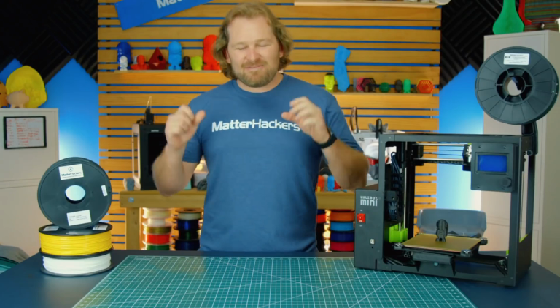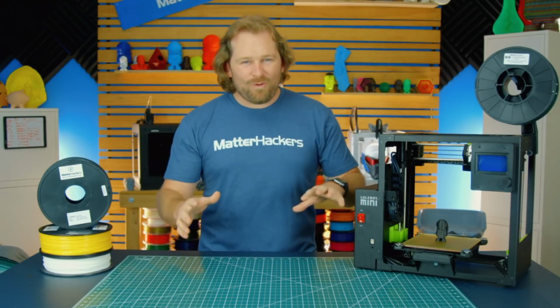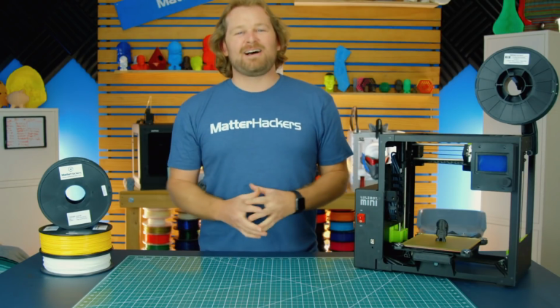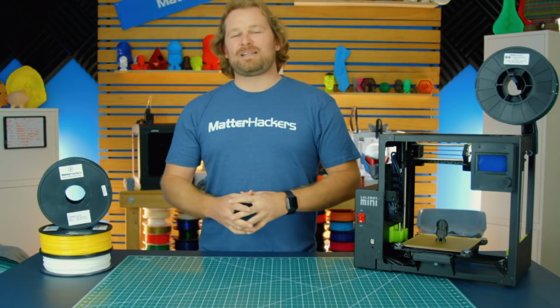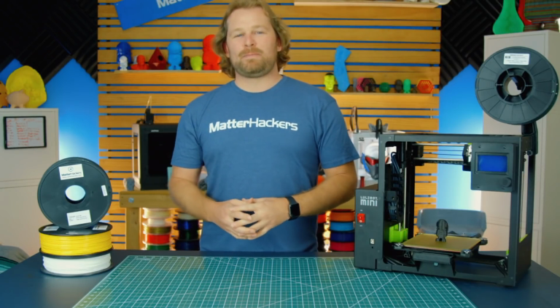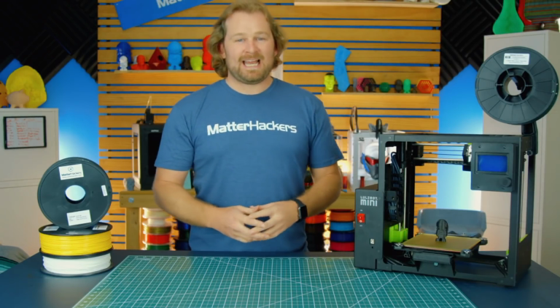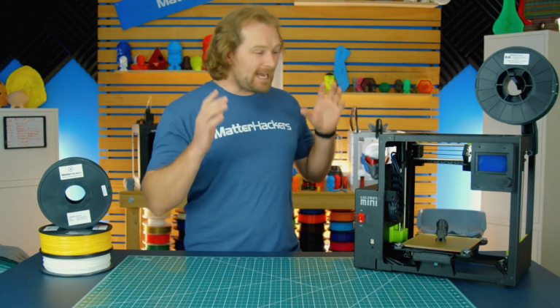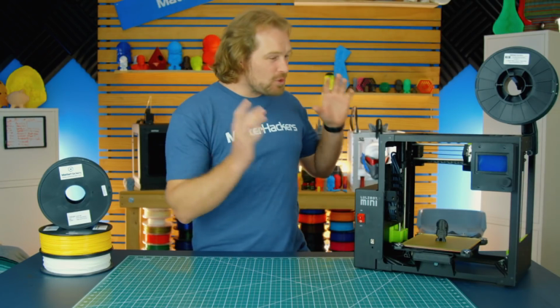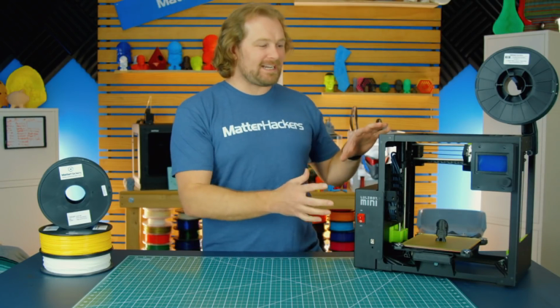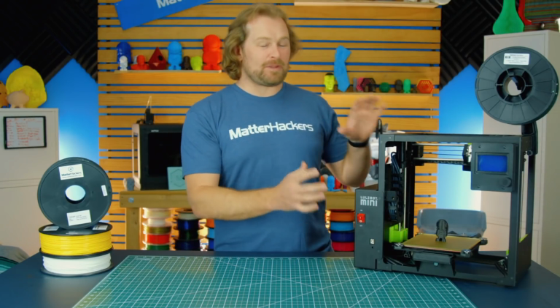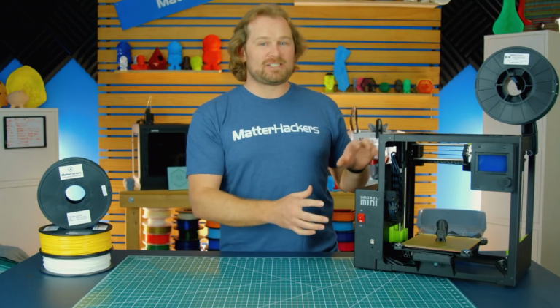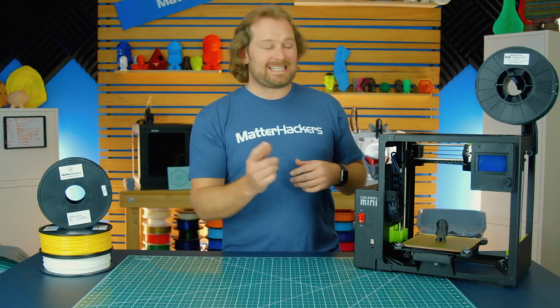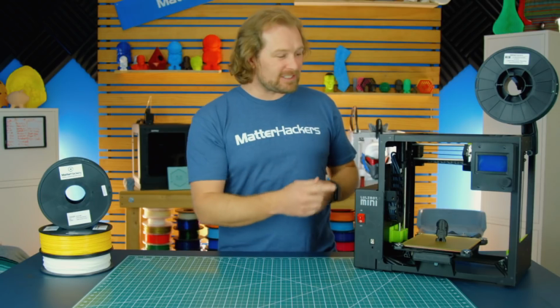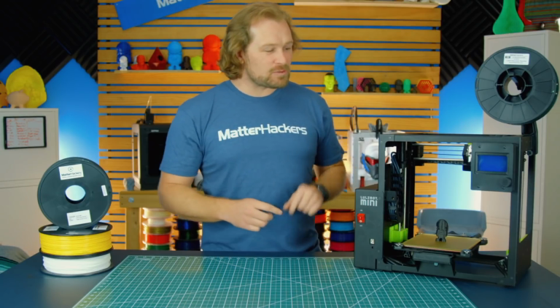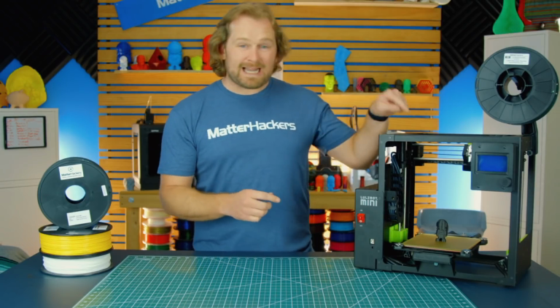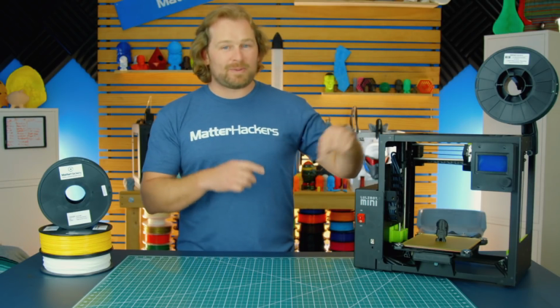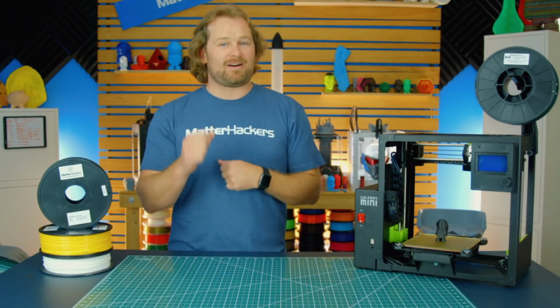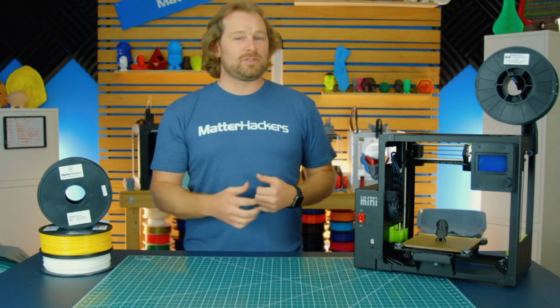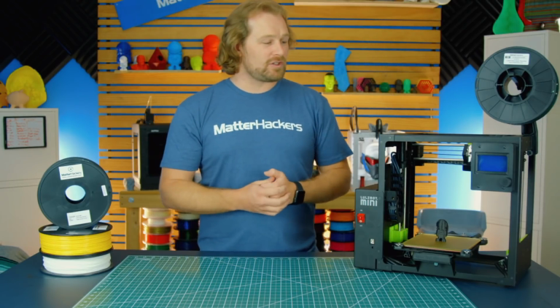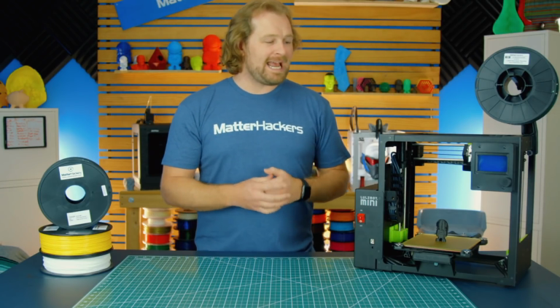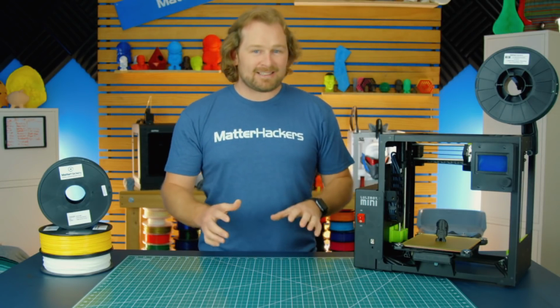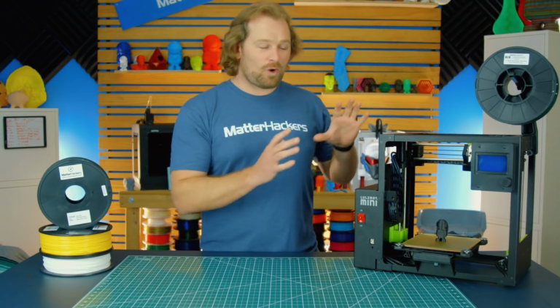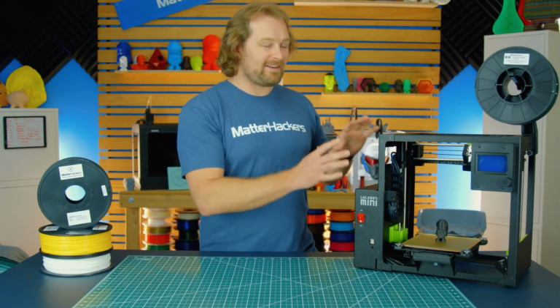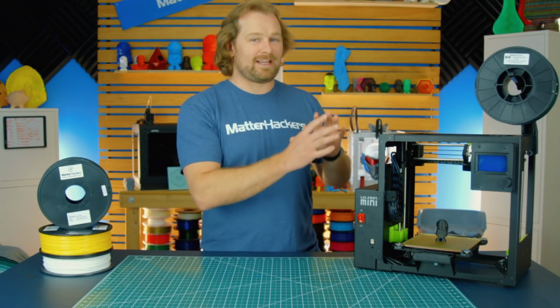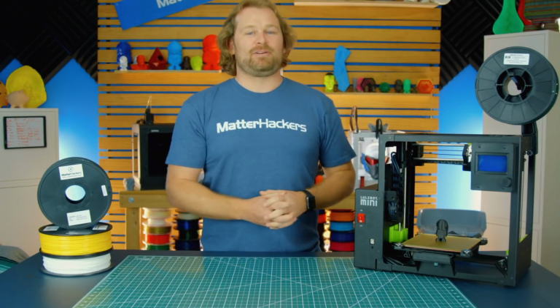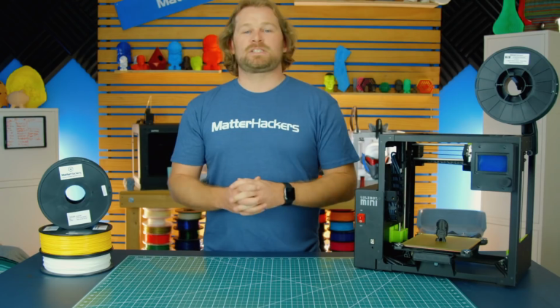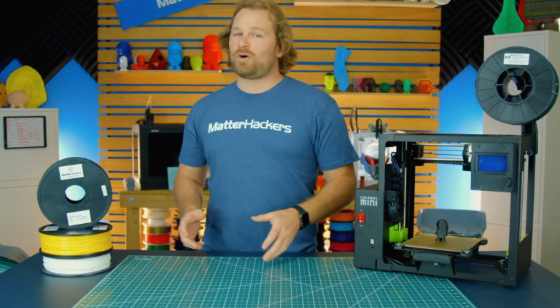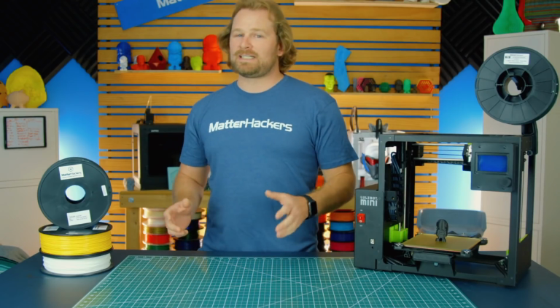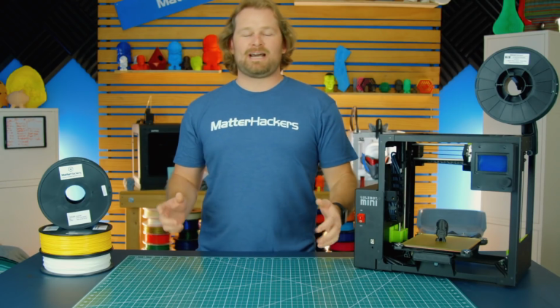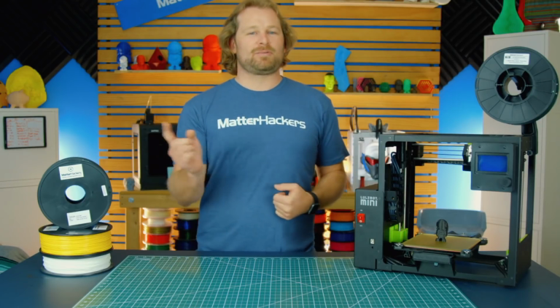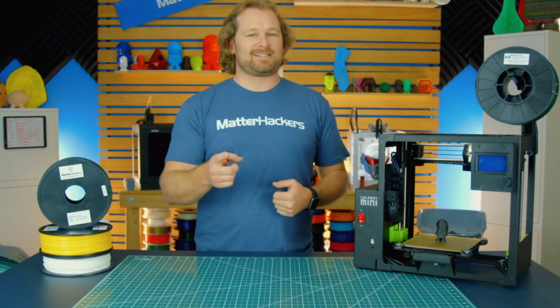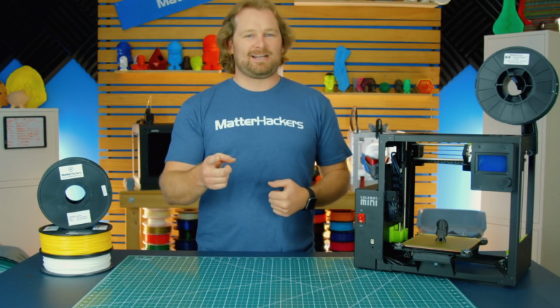I have always loved my Lulzbot Mini, and I am super excited about the Mini 2. It's easier to use, more reliable because of that awesome new extruder, and quieter than ever. To learn more and to get one now, go to matterhackers.com.